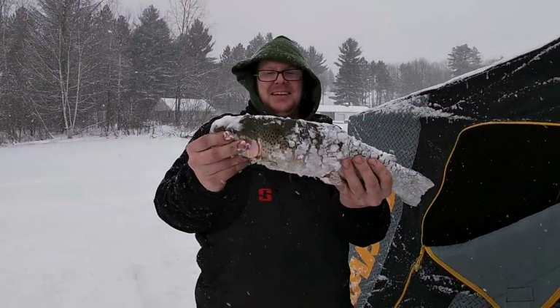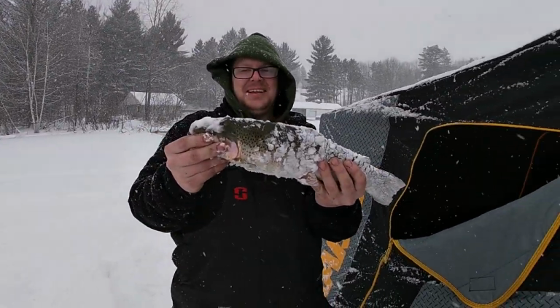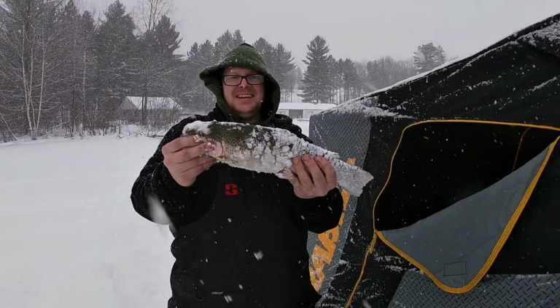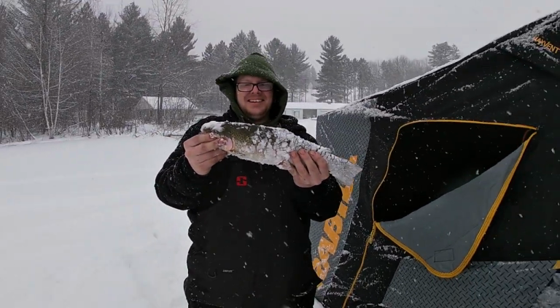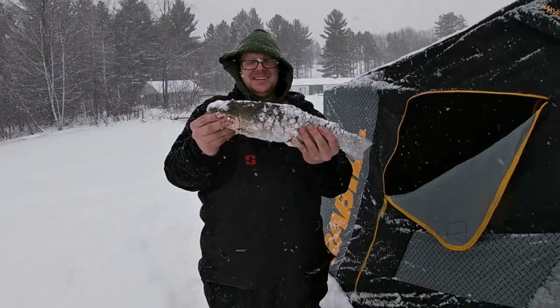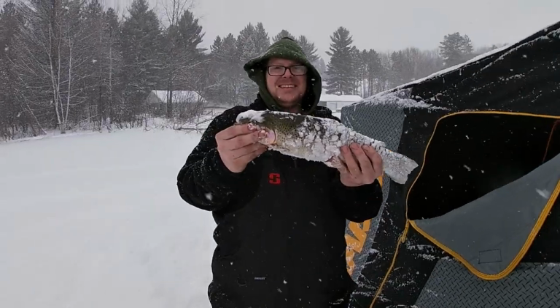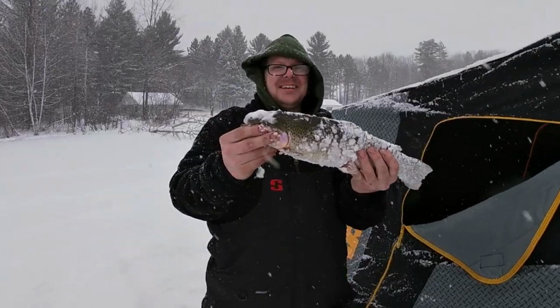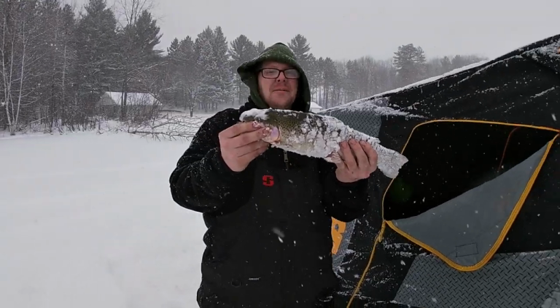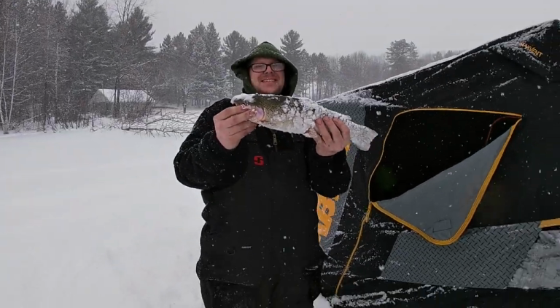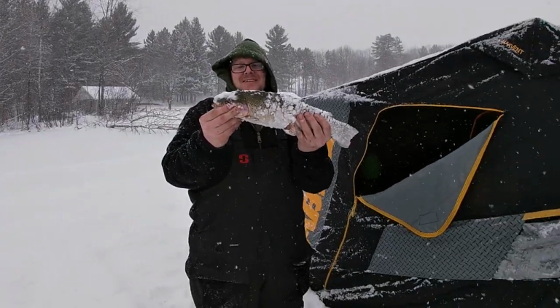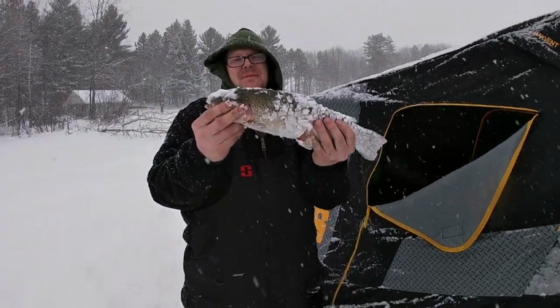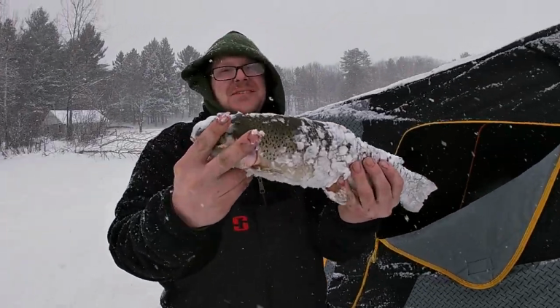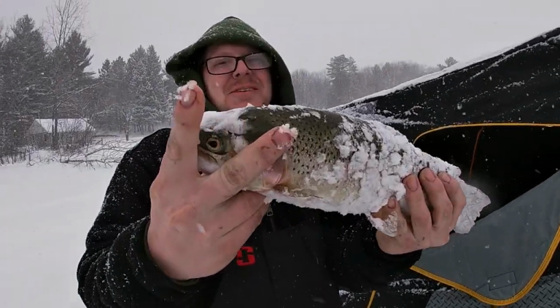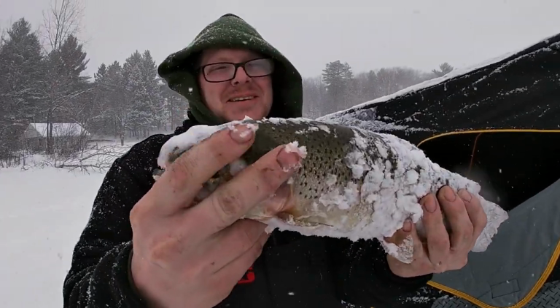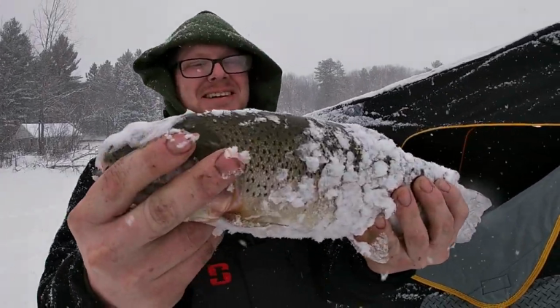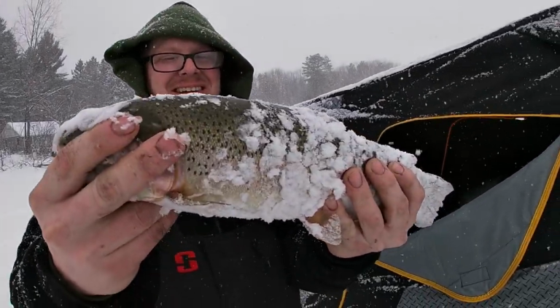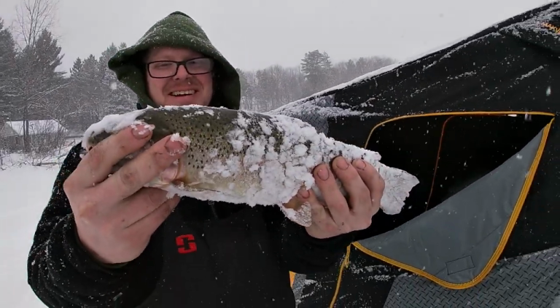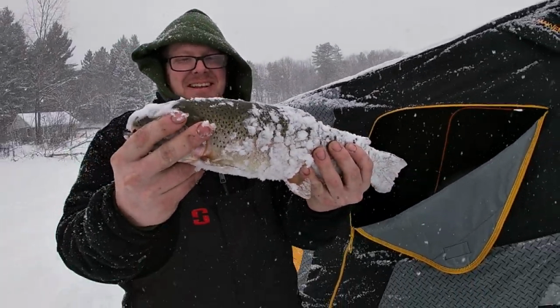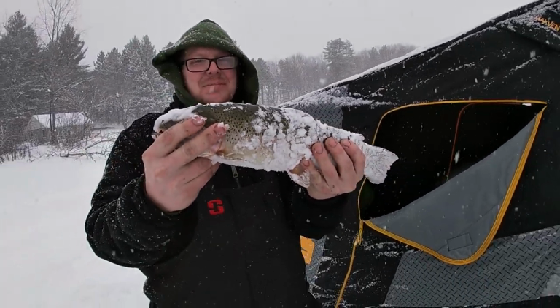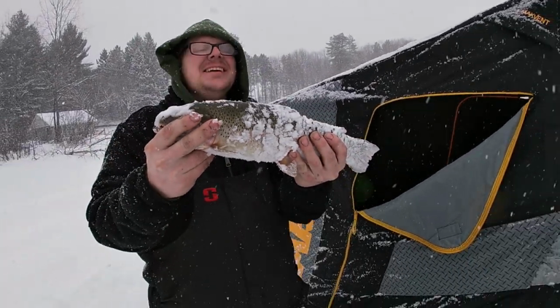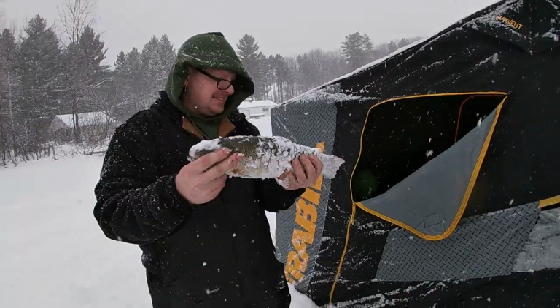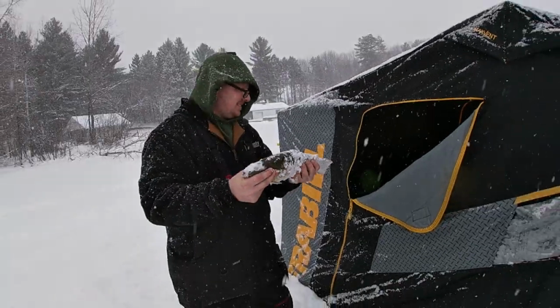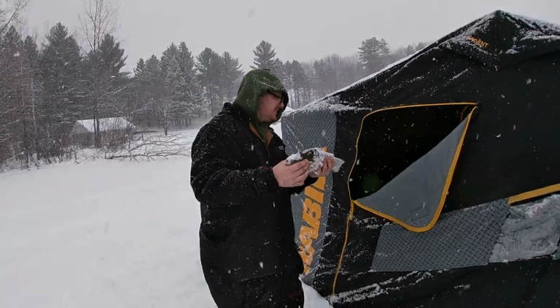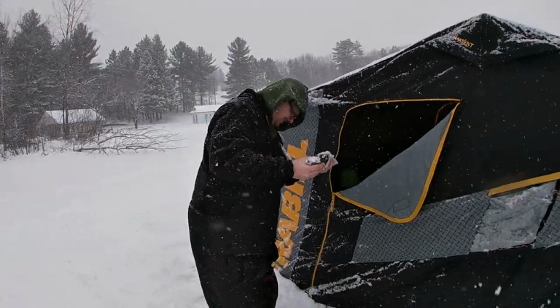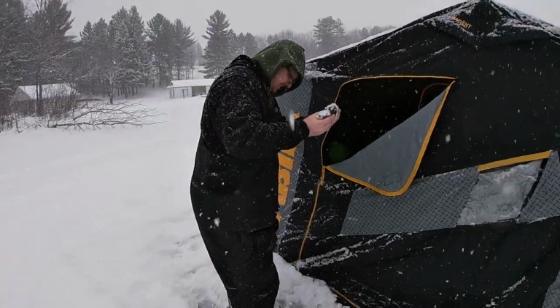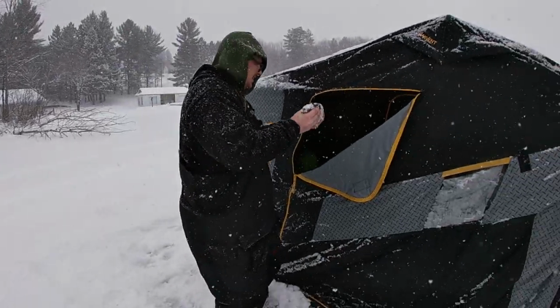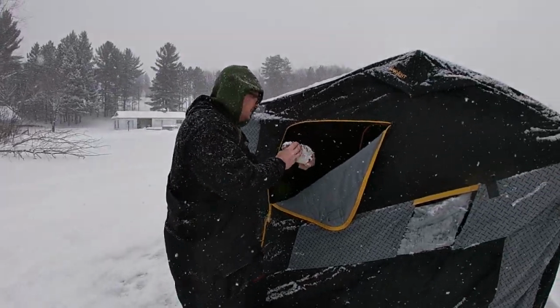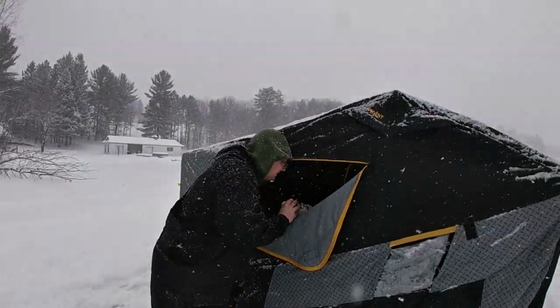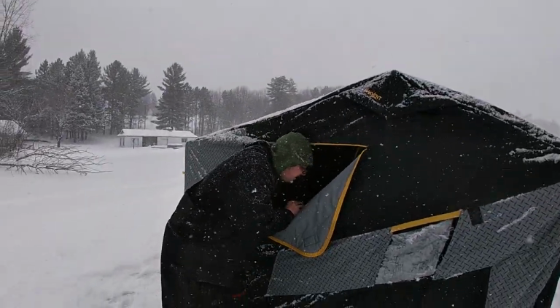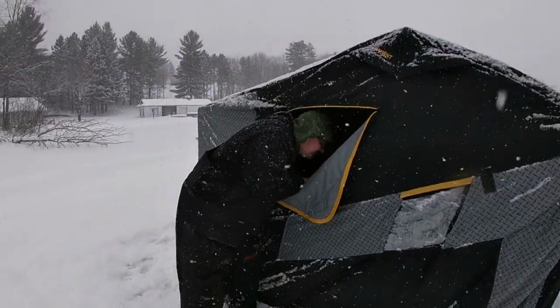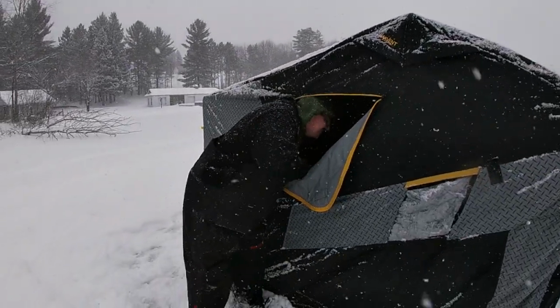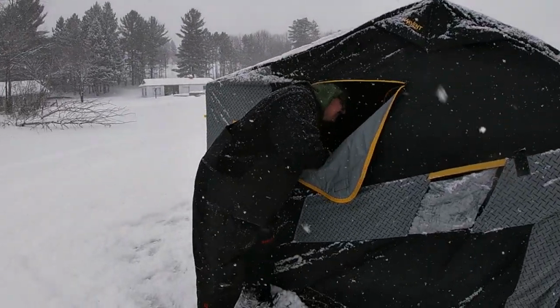That's a real nice one, way to go Zach! It's a beautiful fish — that's gonna be great eating. Heck yeah, we're gonna get back to it.